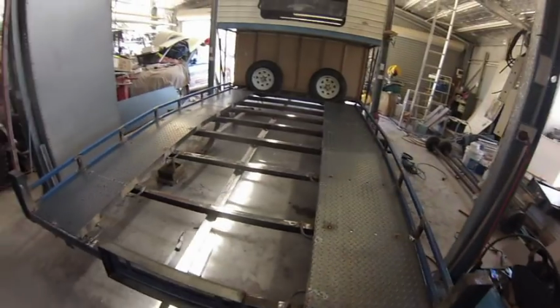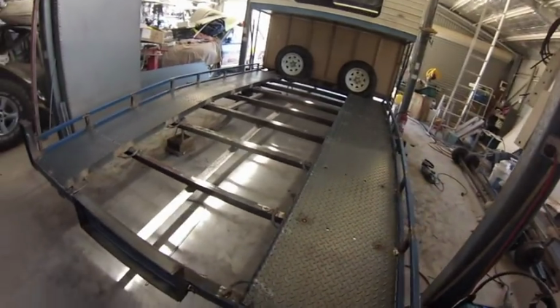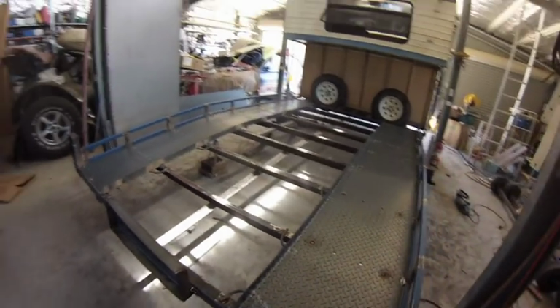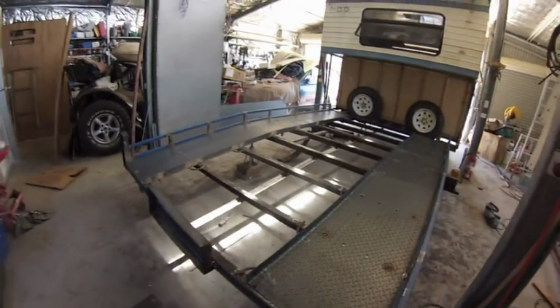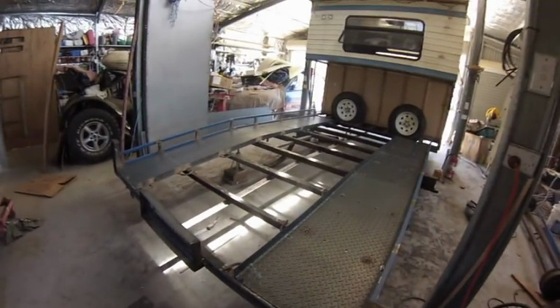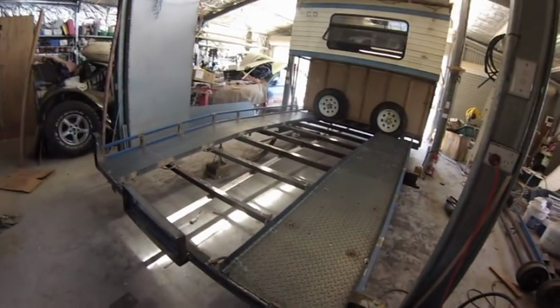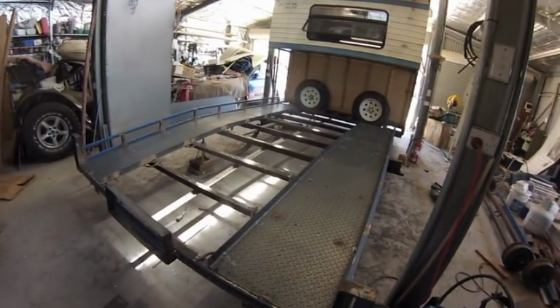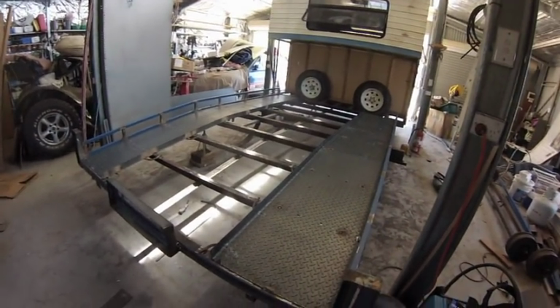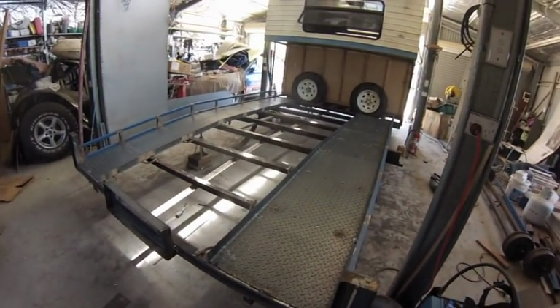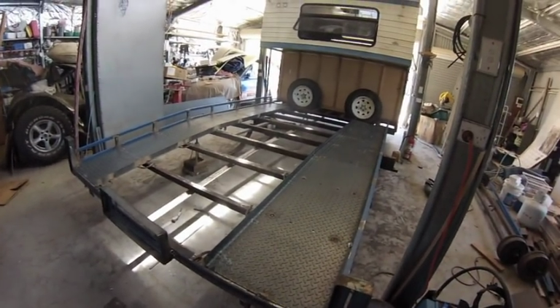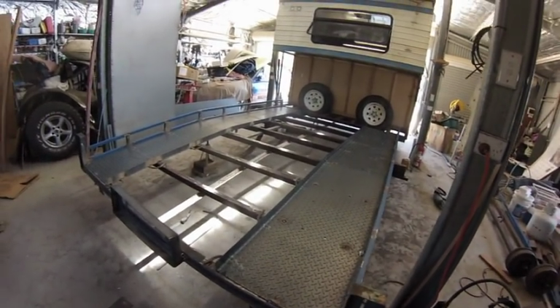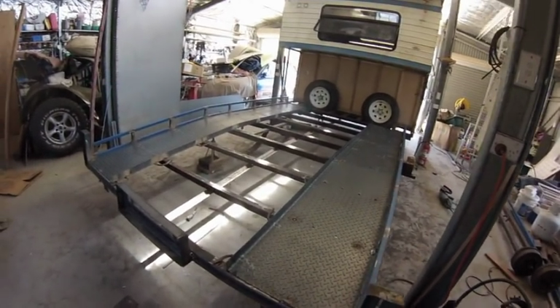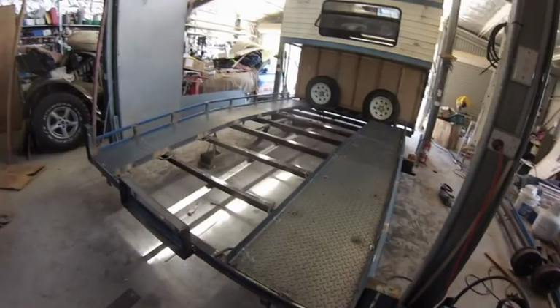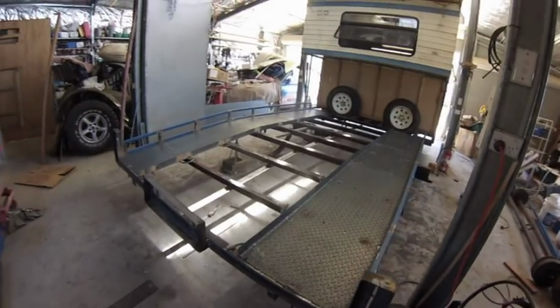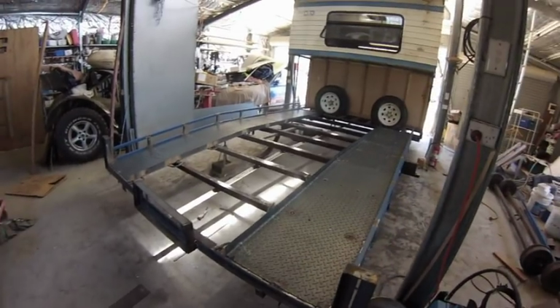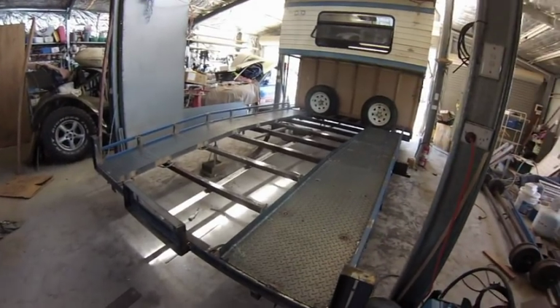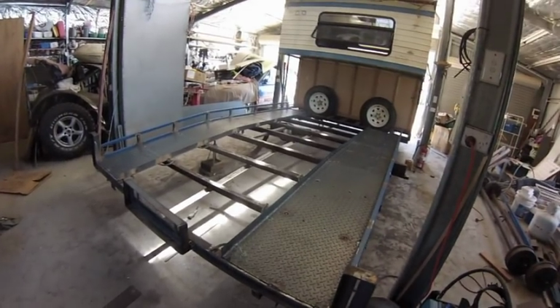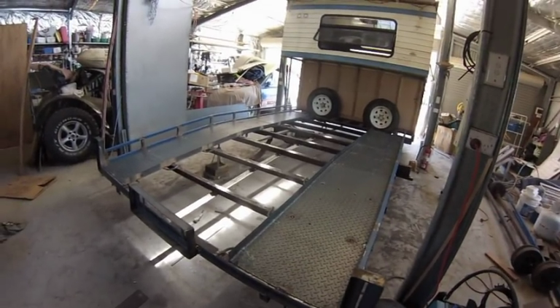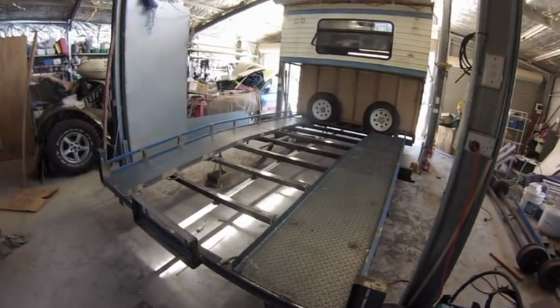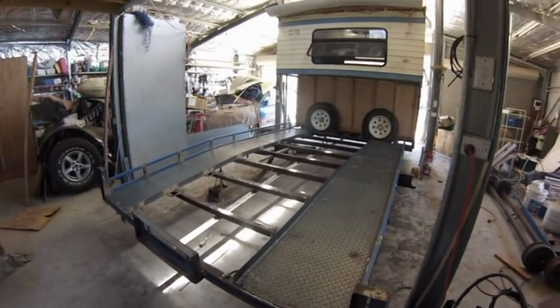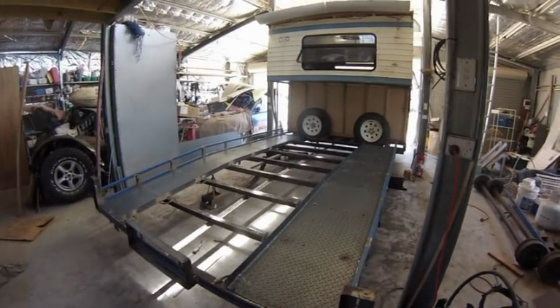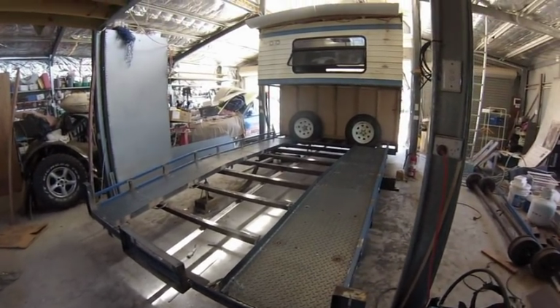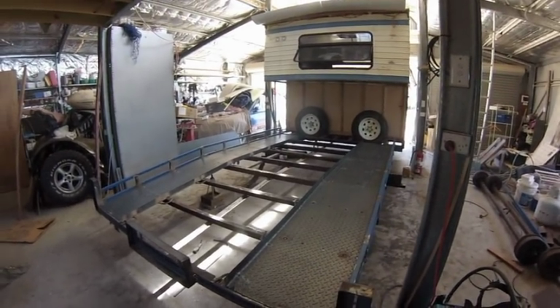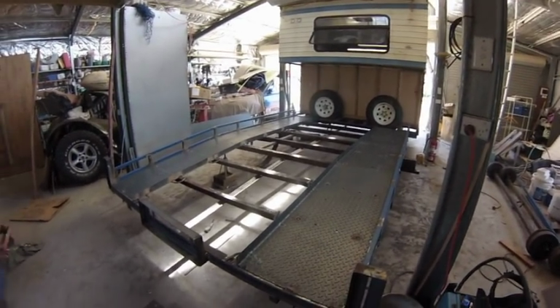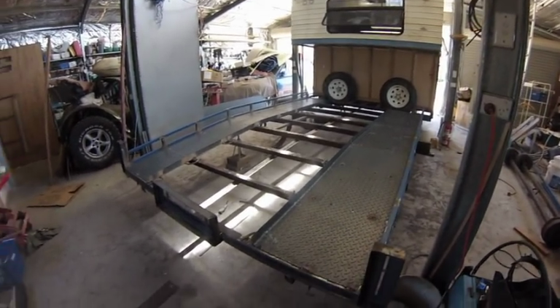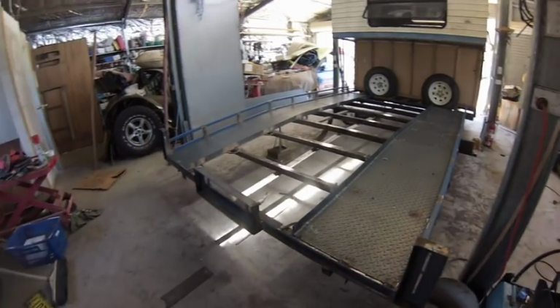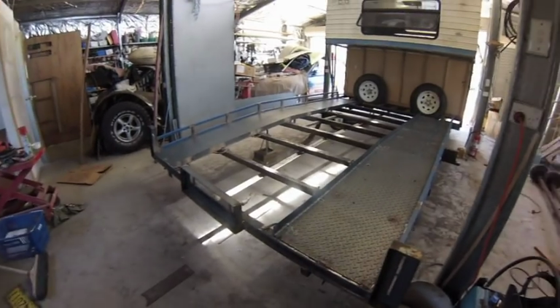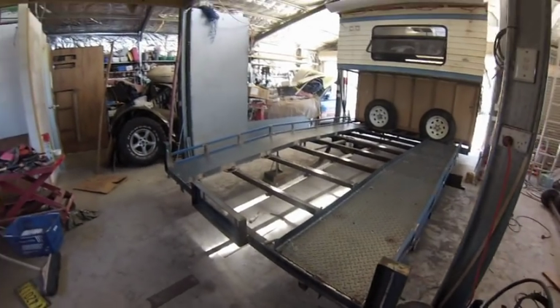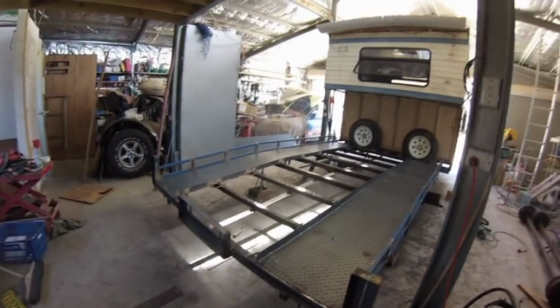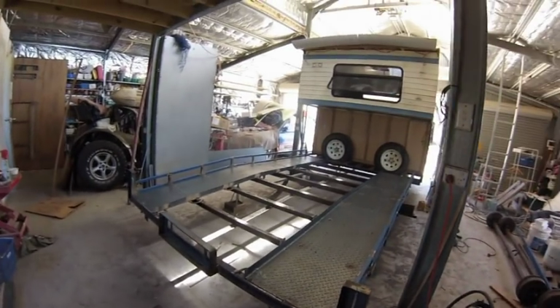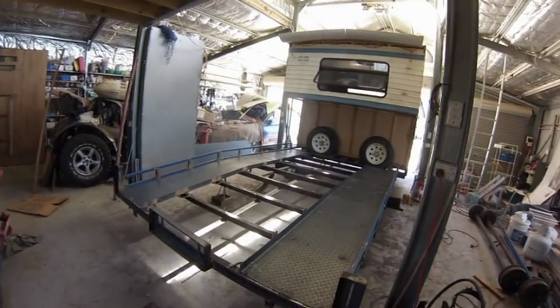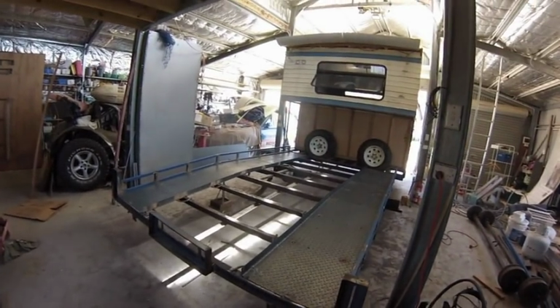All my lights have arrived, so as soon as I get this finished, I'll be moving on to the electrical wiring of the trailer. Thanks for watching — hope you're enjoying the build.